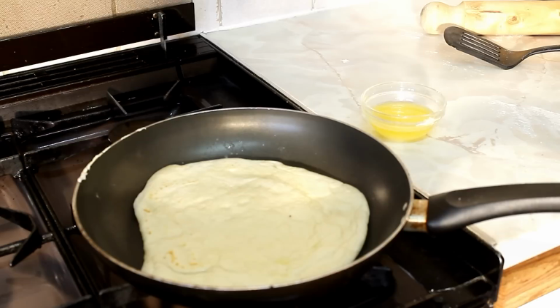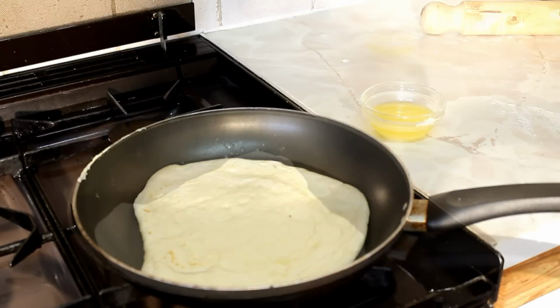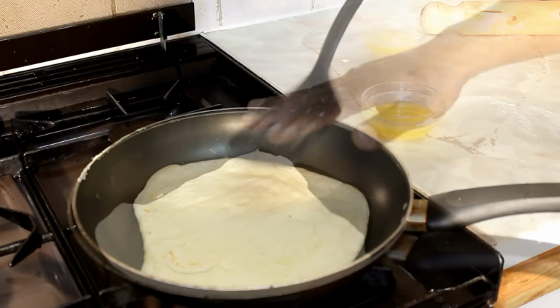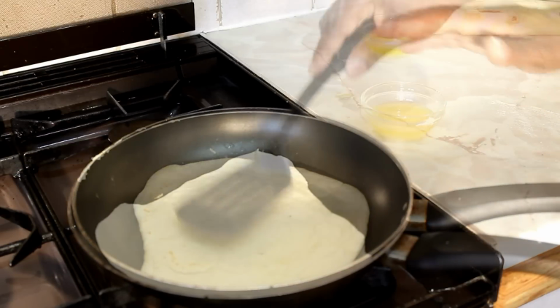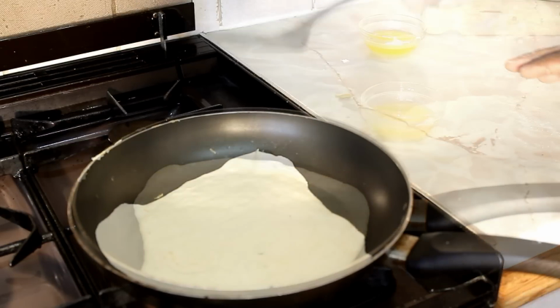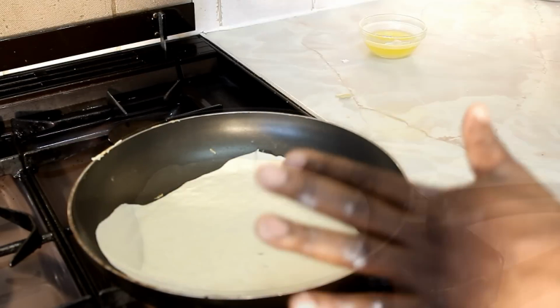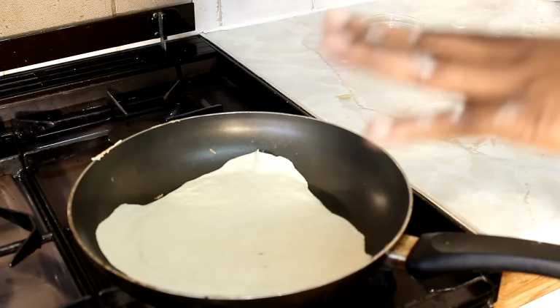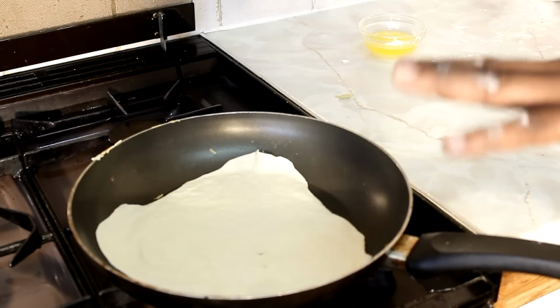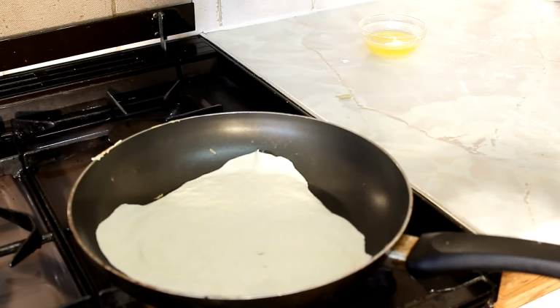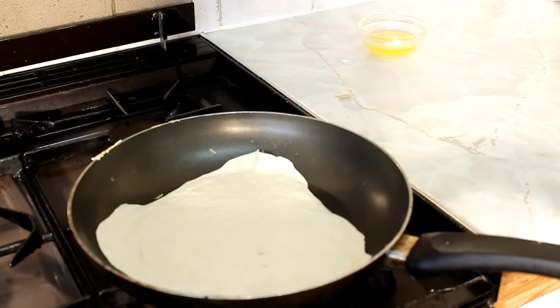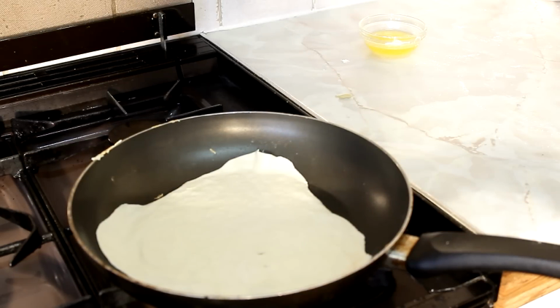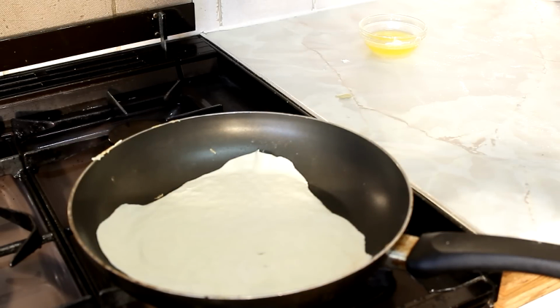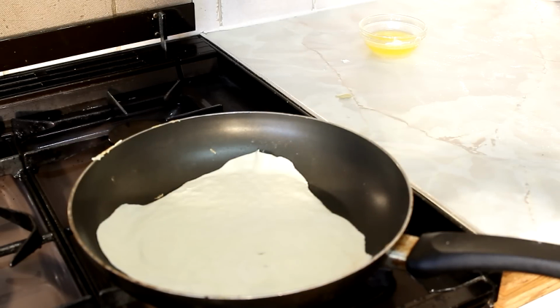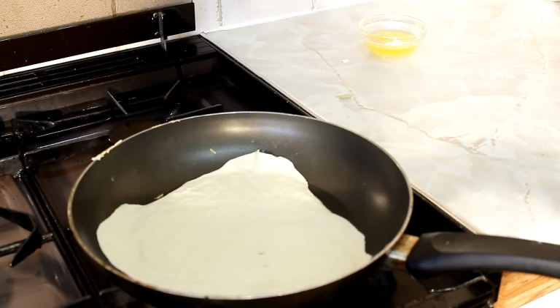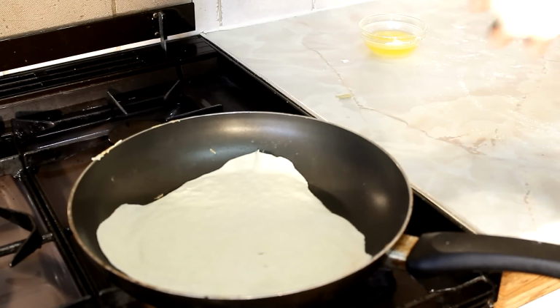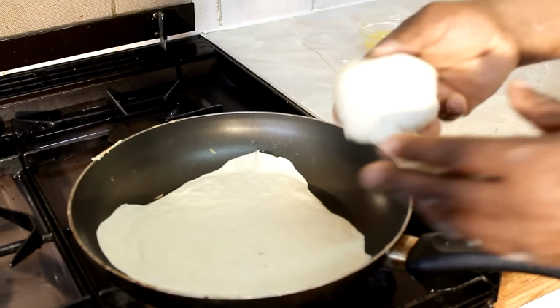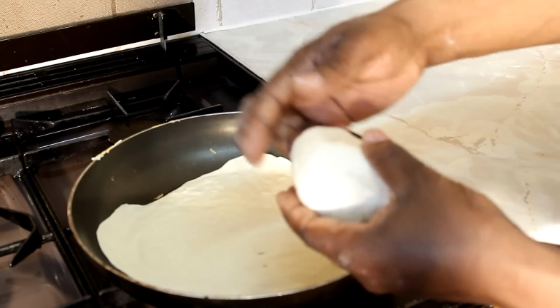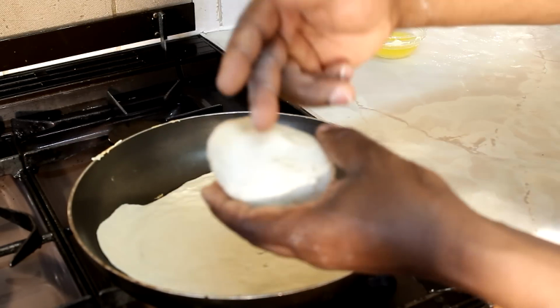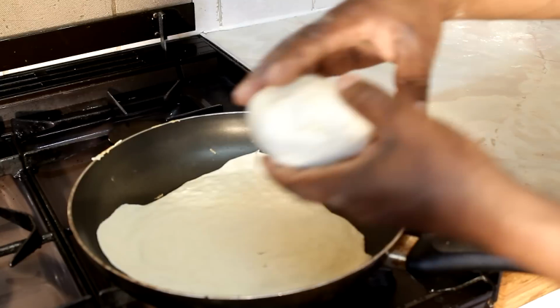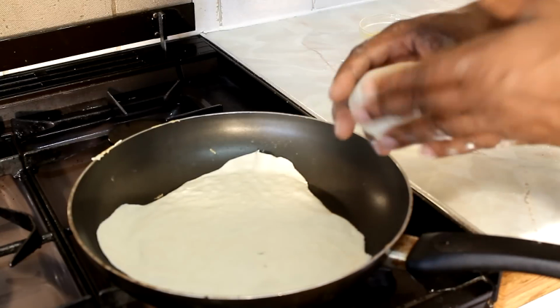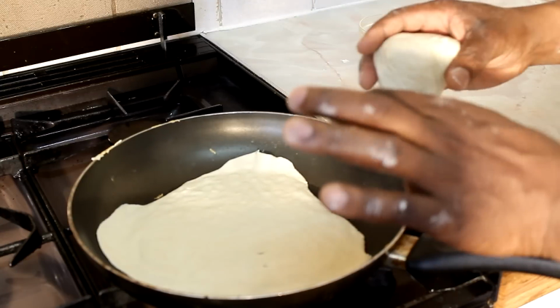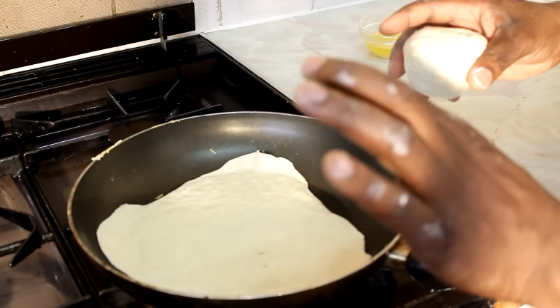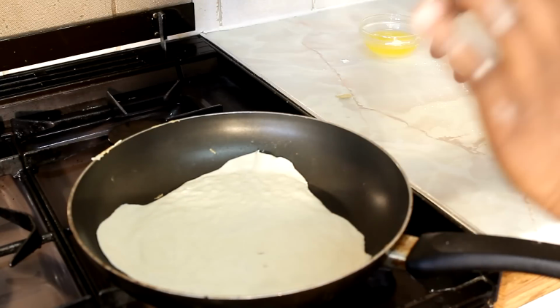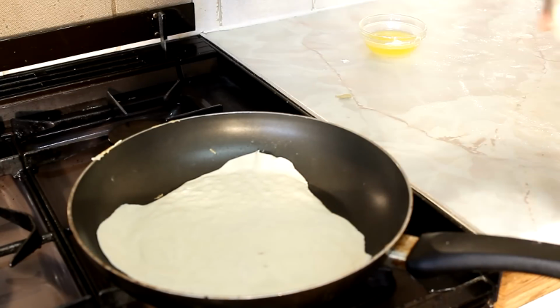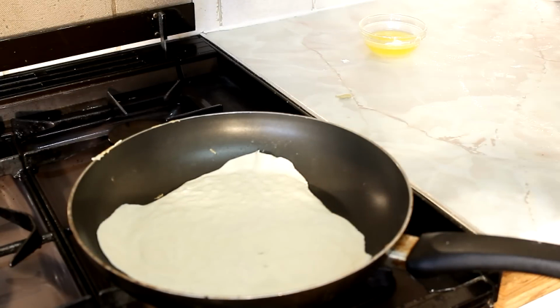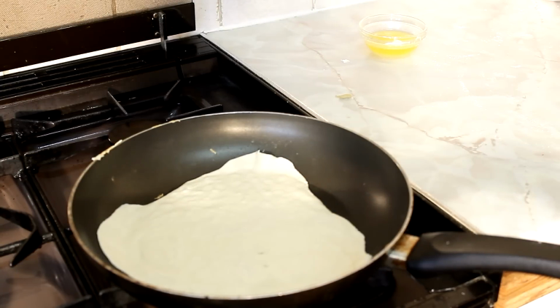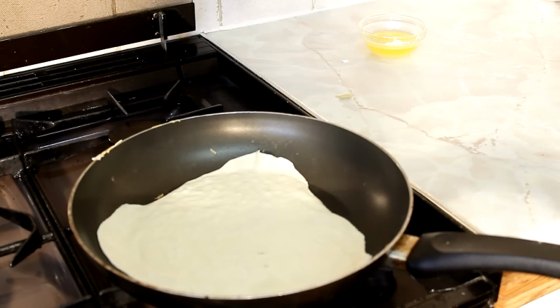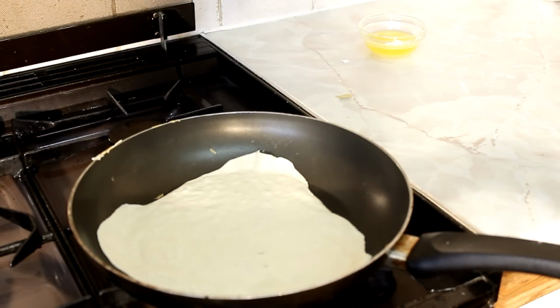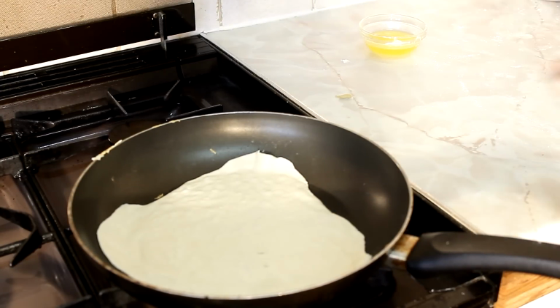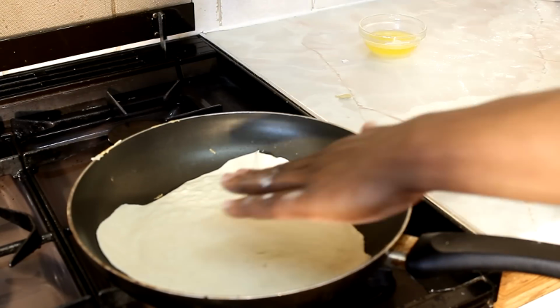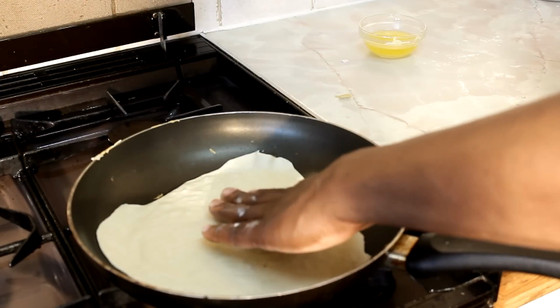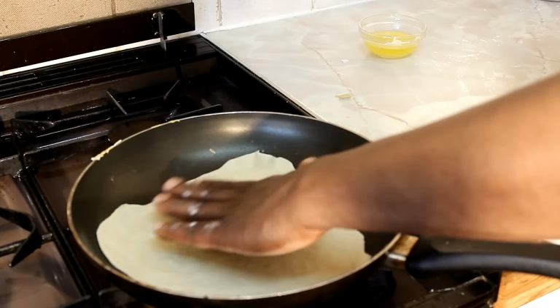Now I'm going to do this one a little thinner. With the dough, you need to cut it into half because it's a little bit too thick. So cut it into half and I'm going to do this one now.